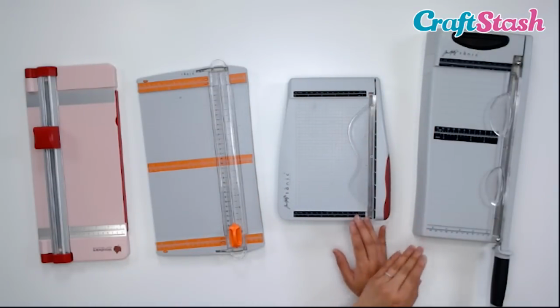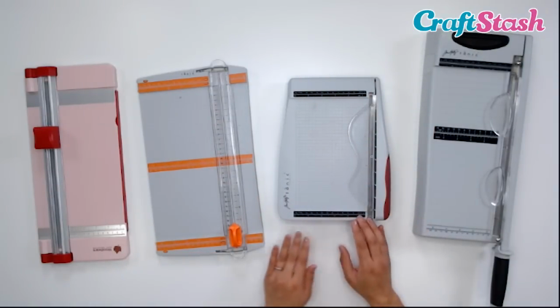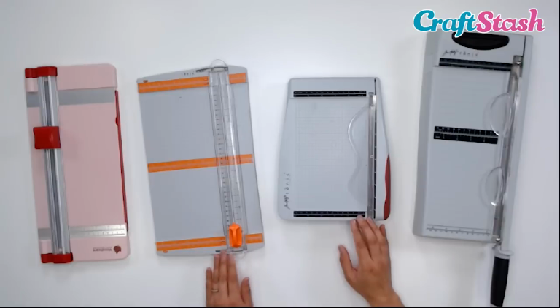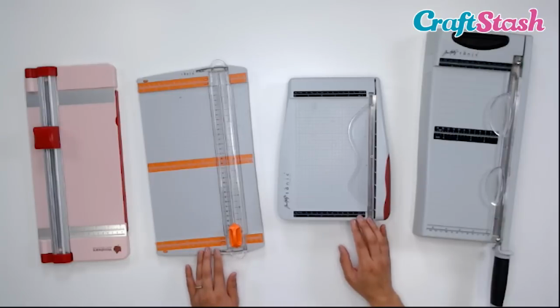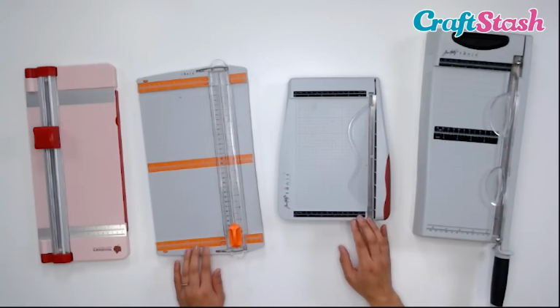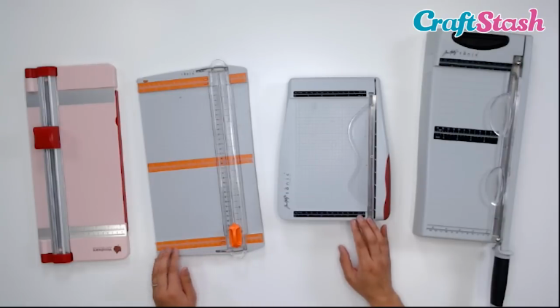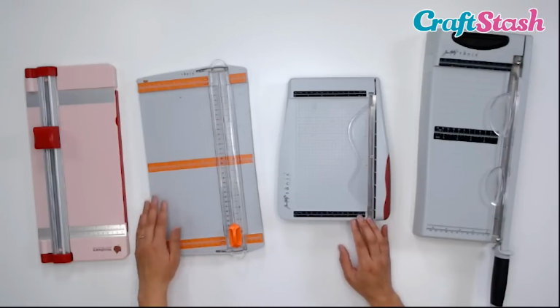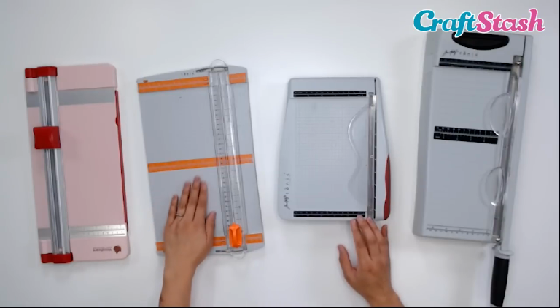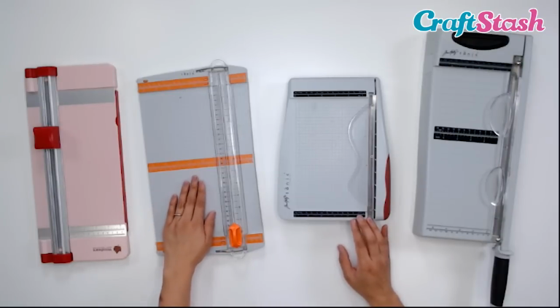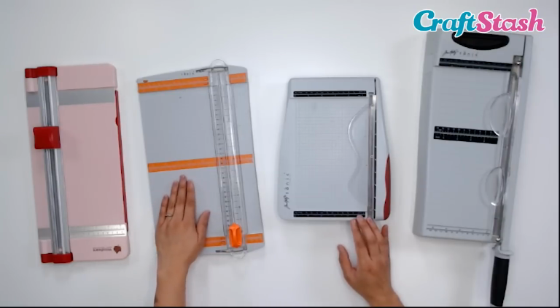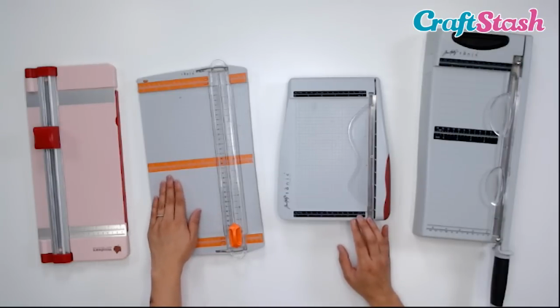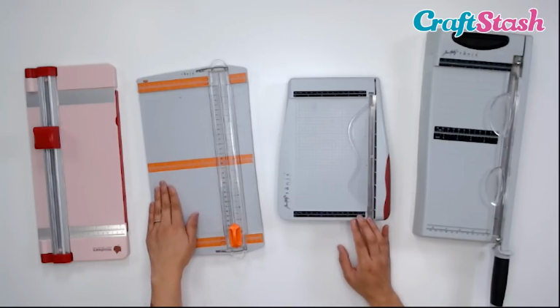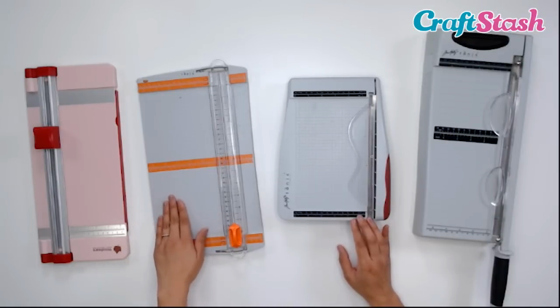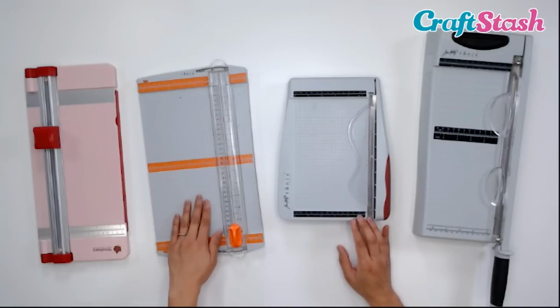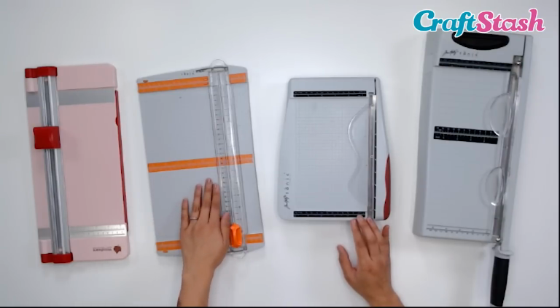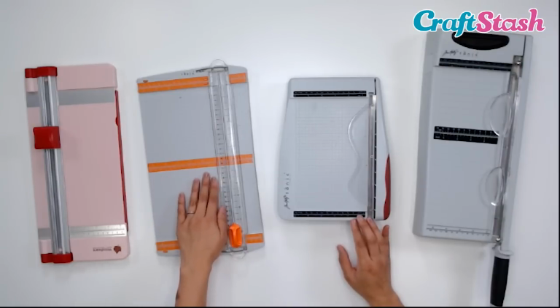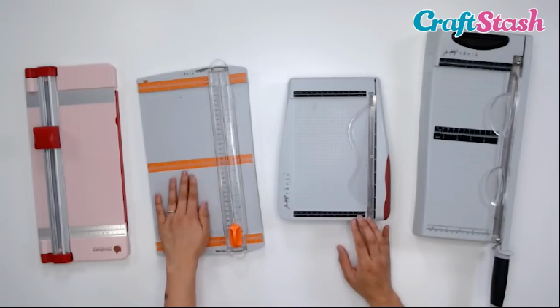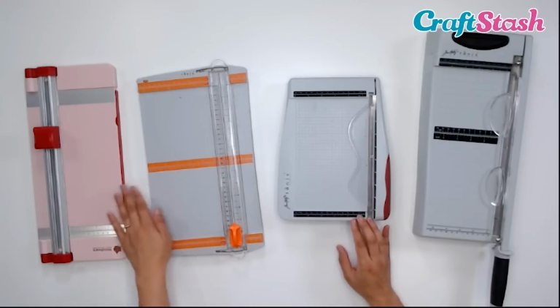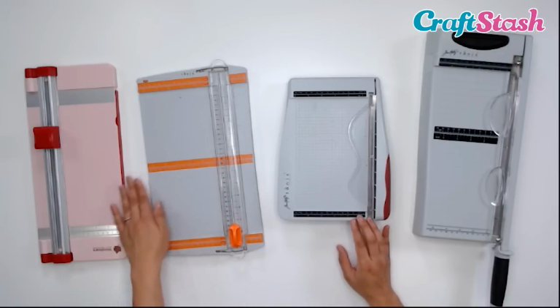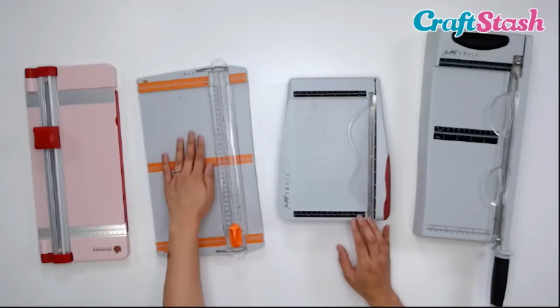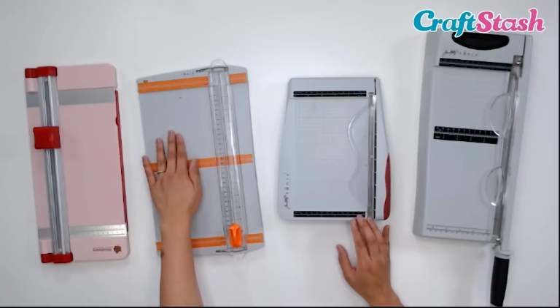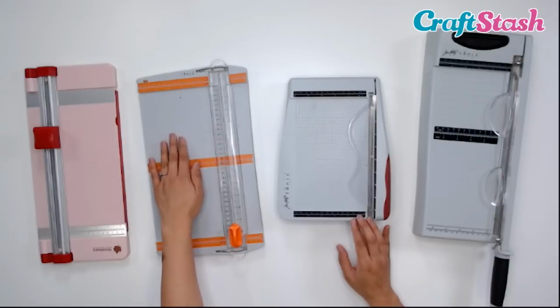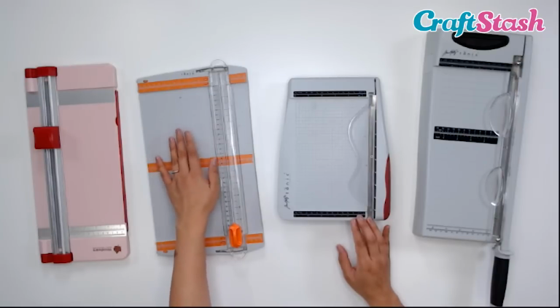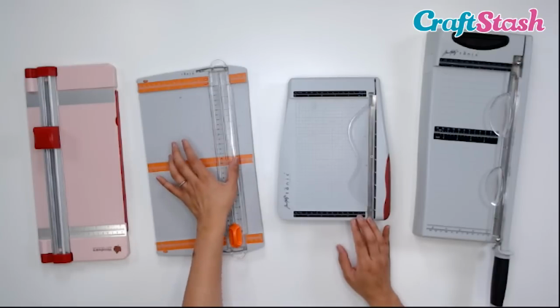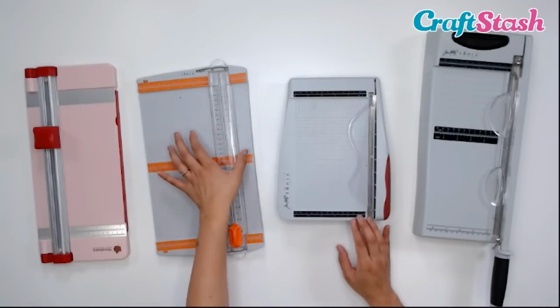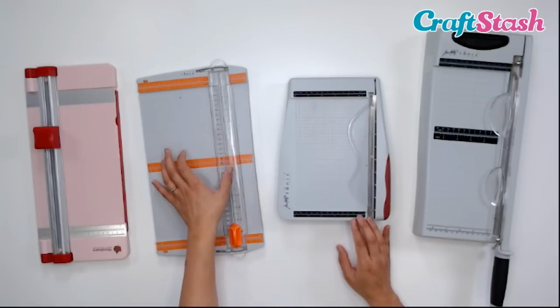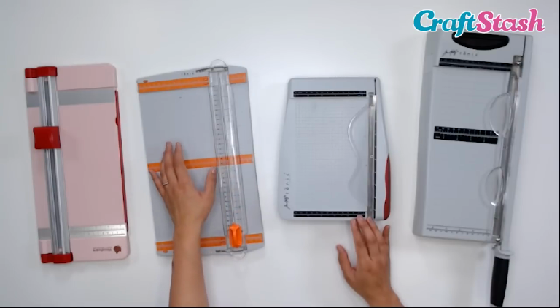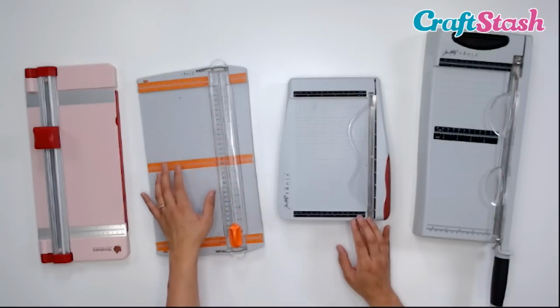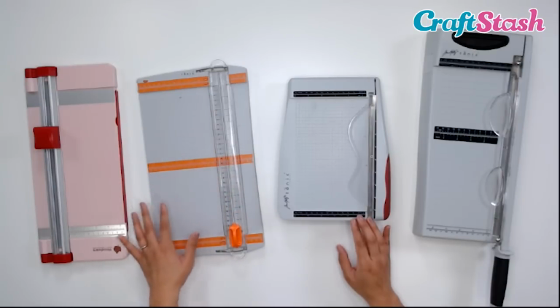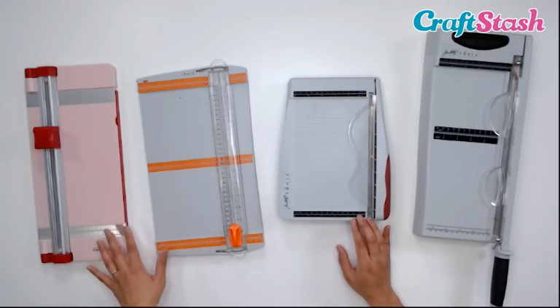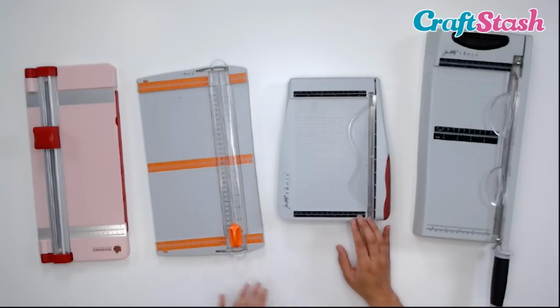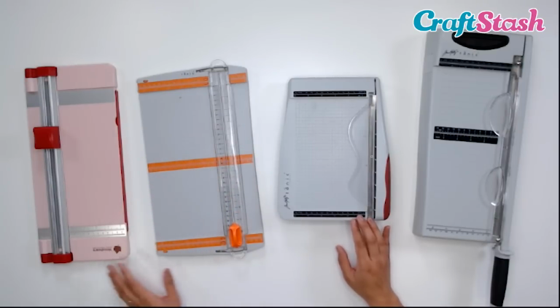Along with the measuring guide, the surface is kind of textured and has a grid across it so that you can know exactly where to place your paper as you're cutting.